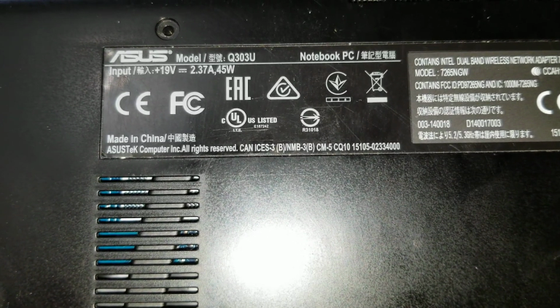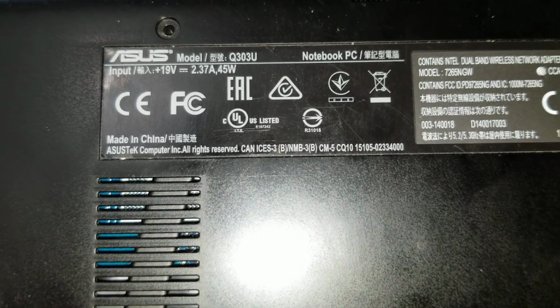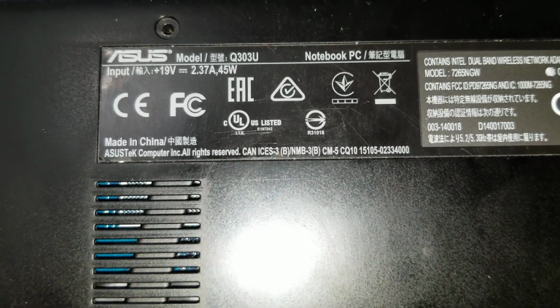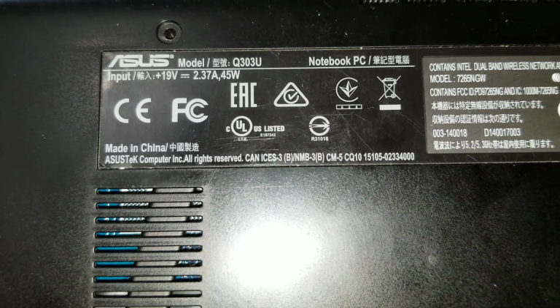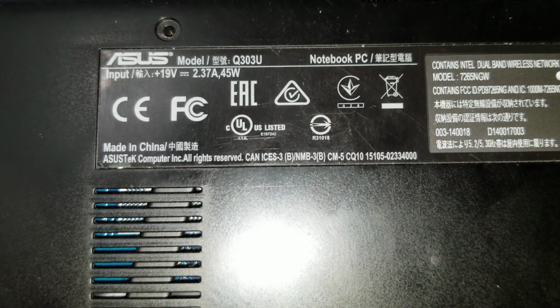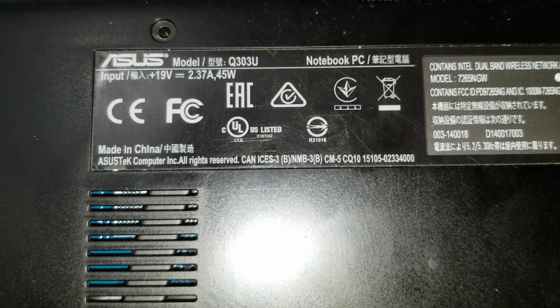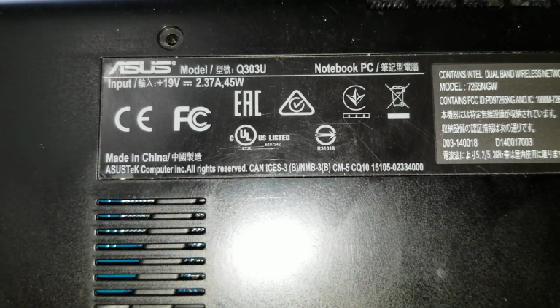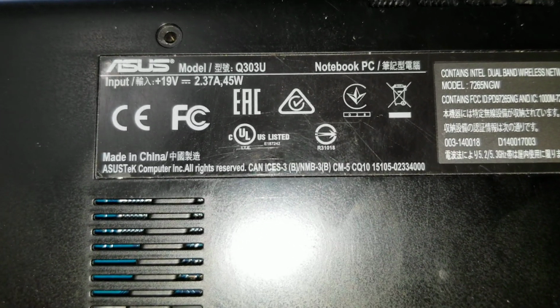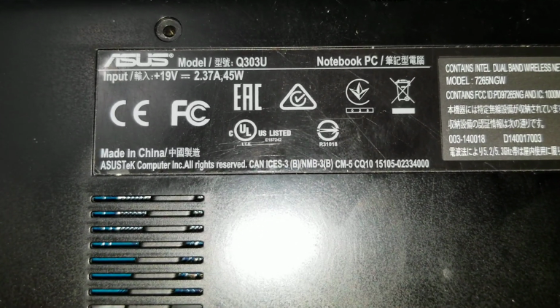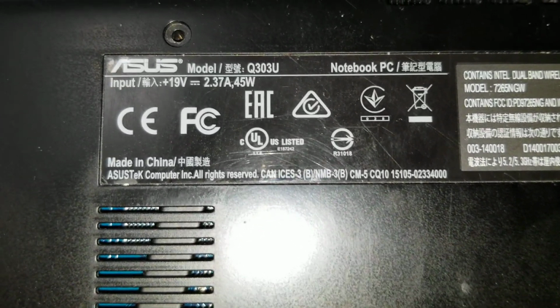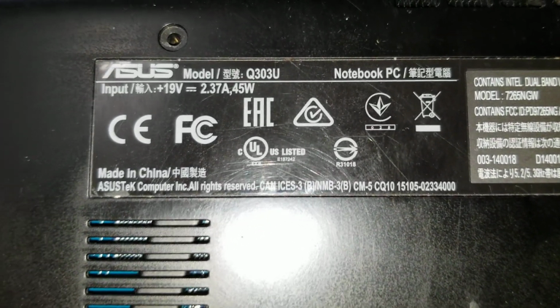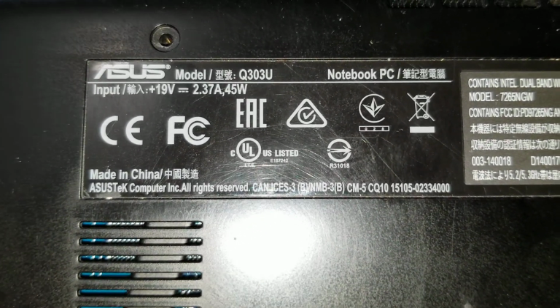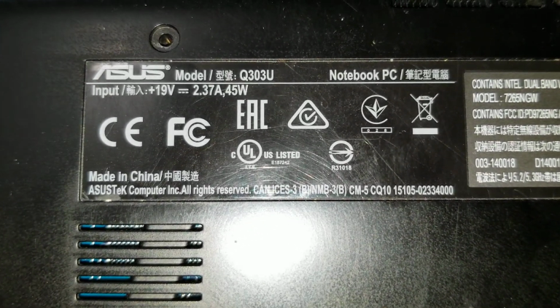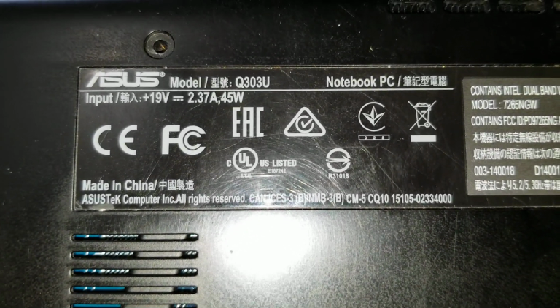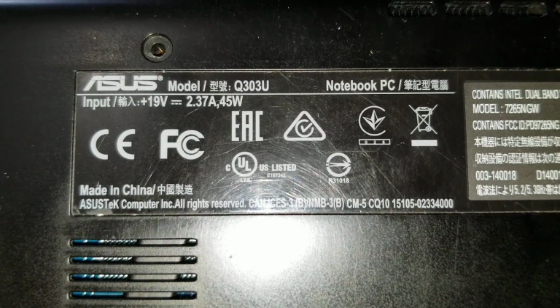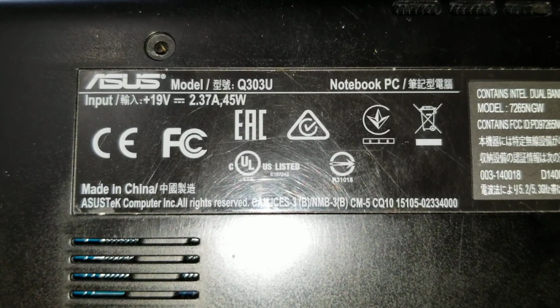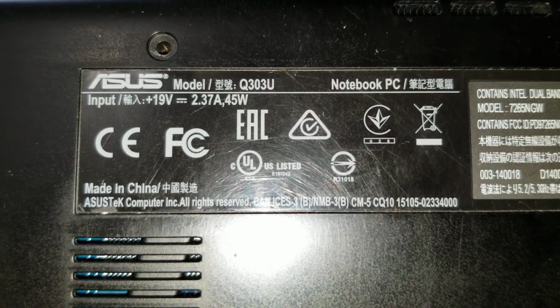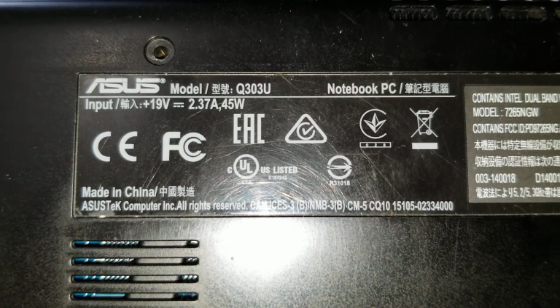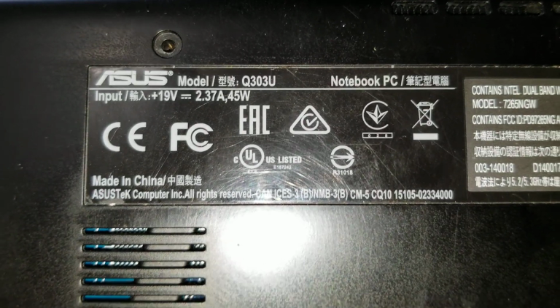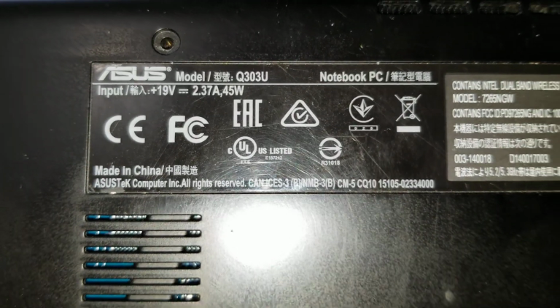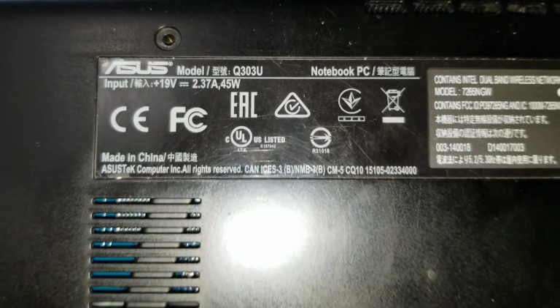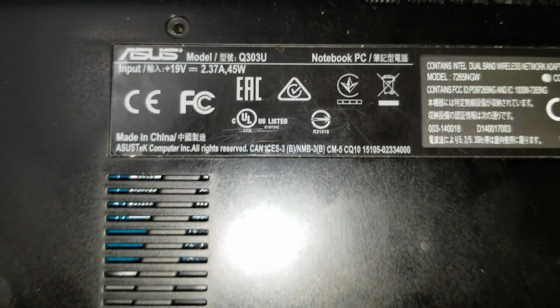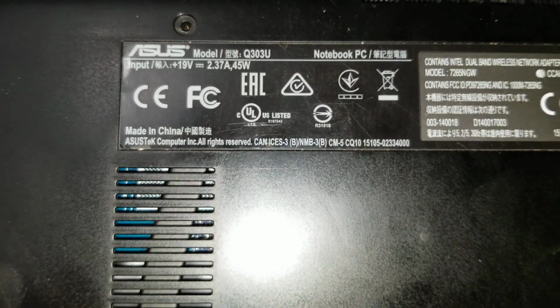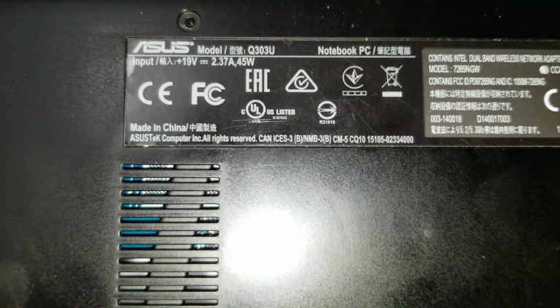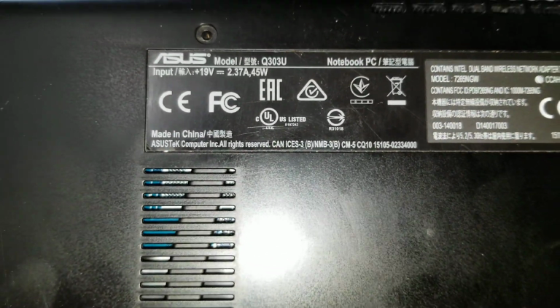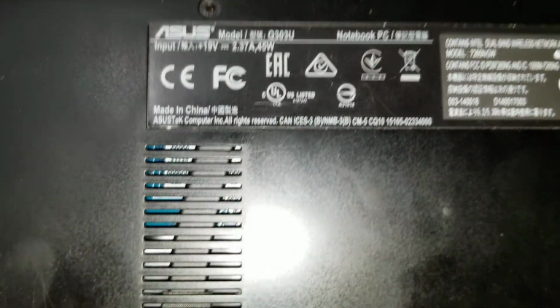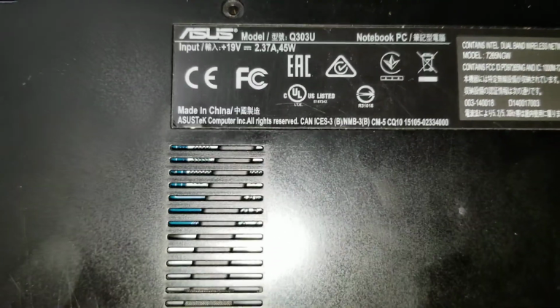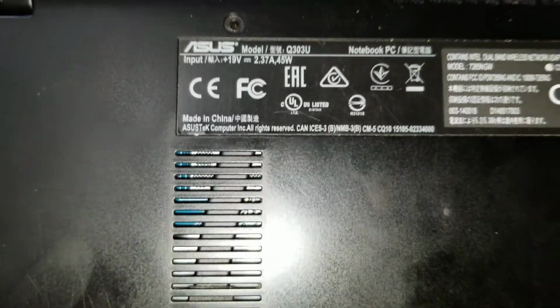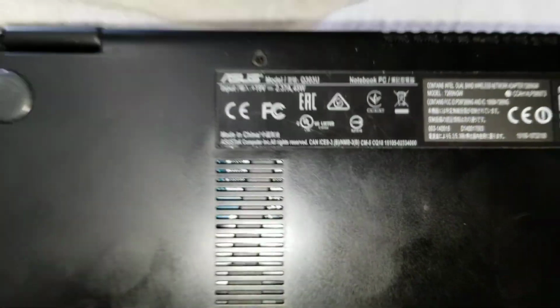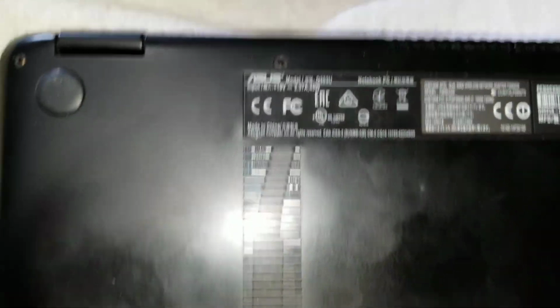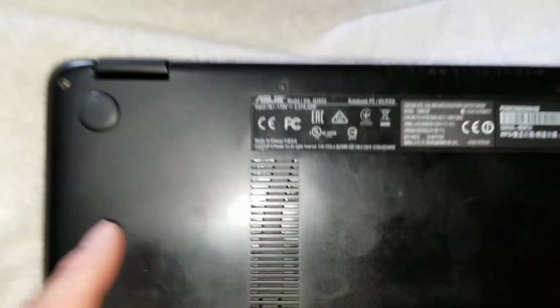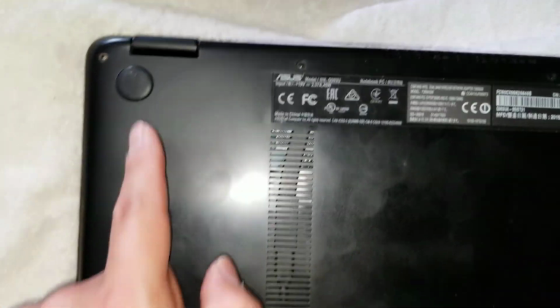I'm going to show how to disassemble an Asus Q303U laptop. It's pretty simple — just remove the screws from the bottom.